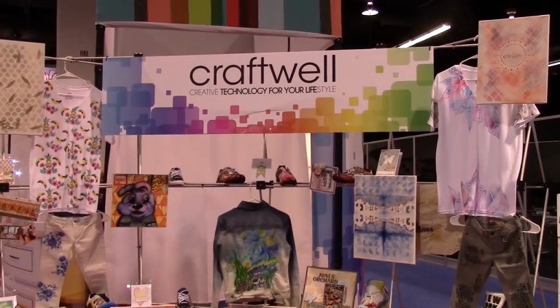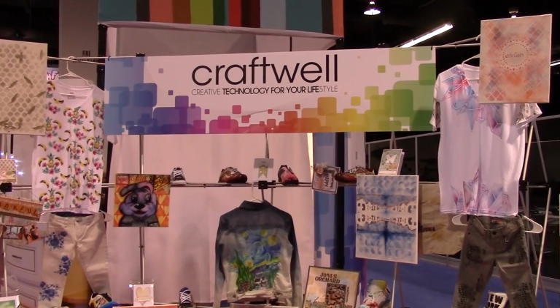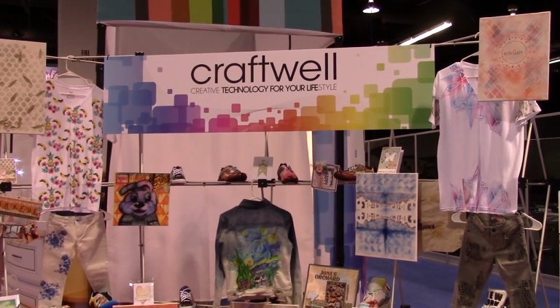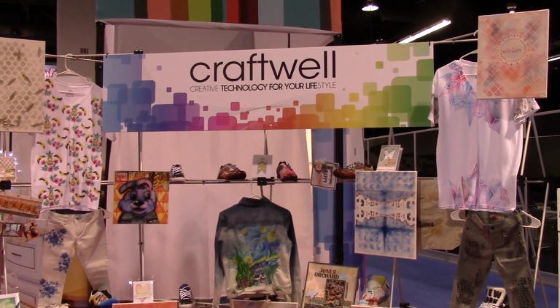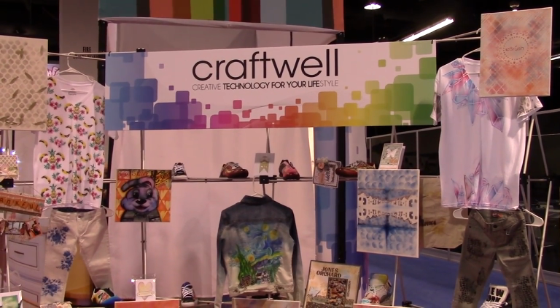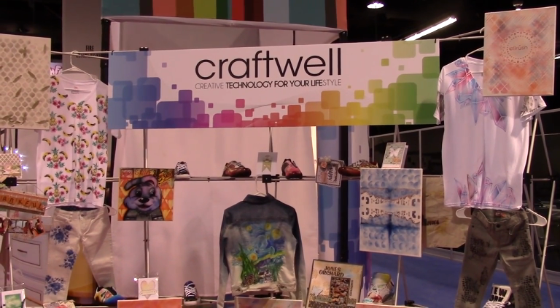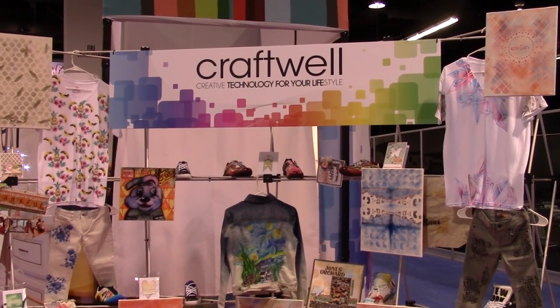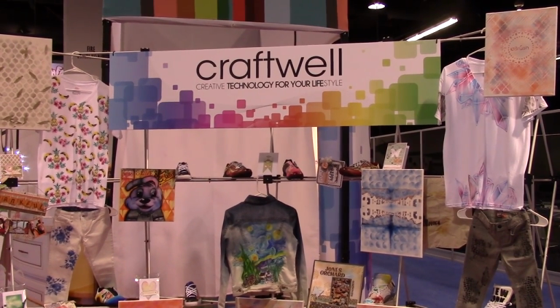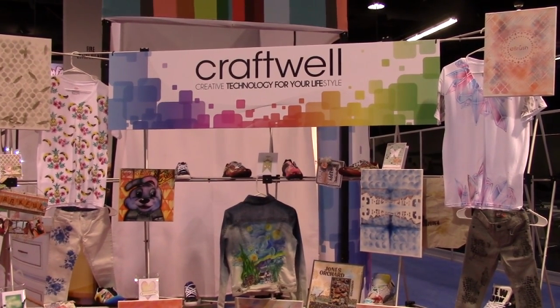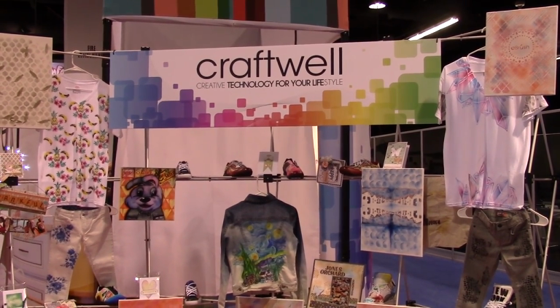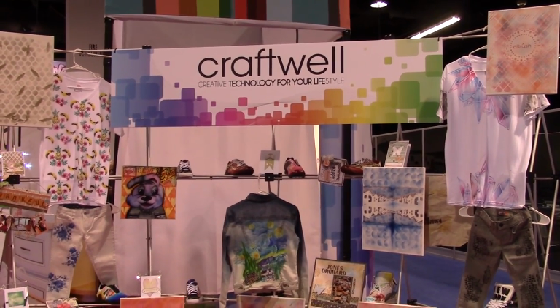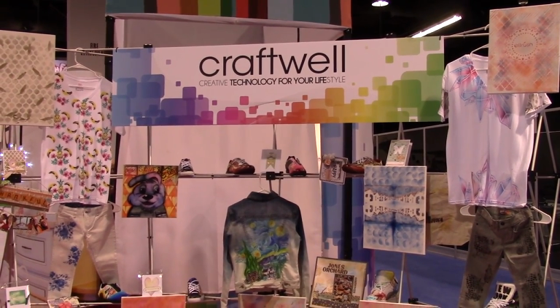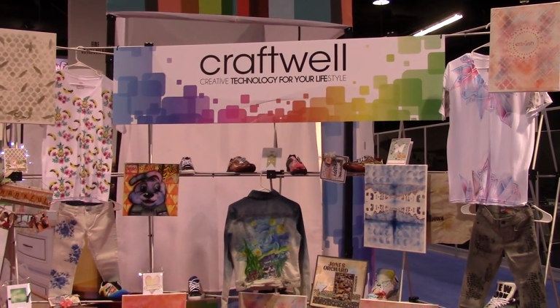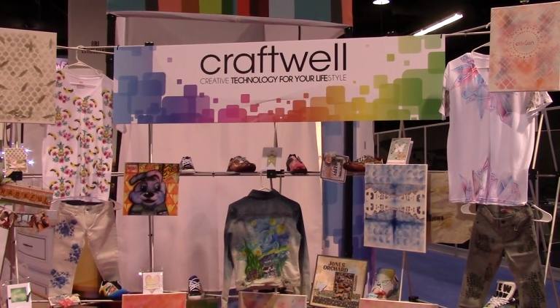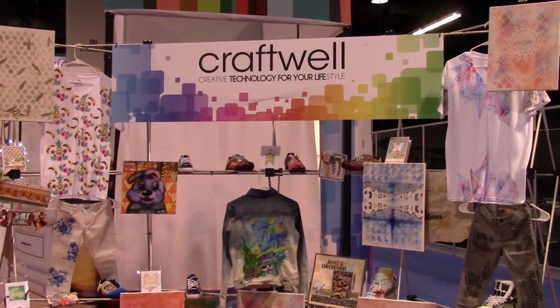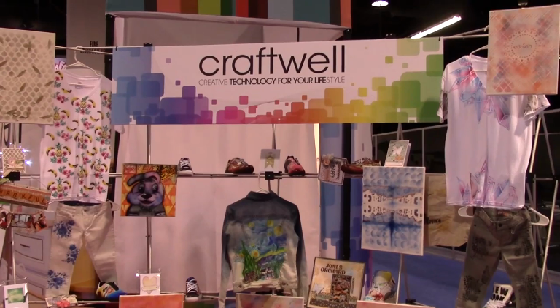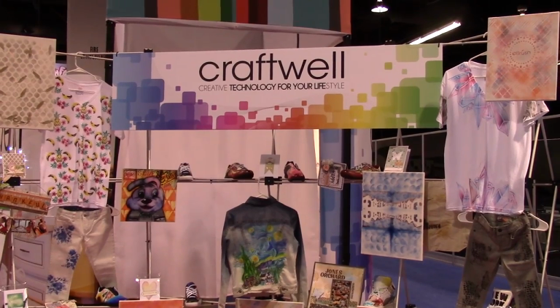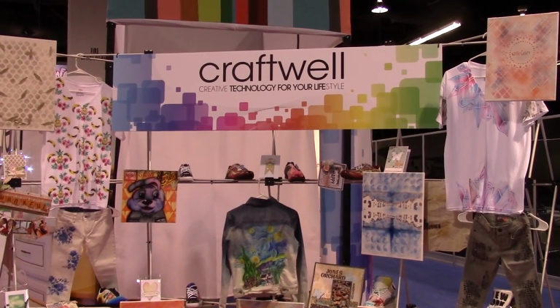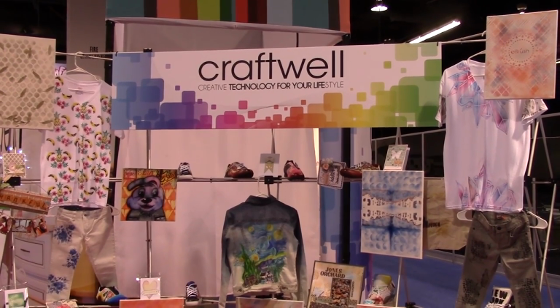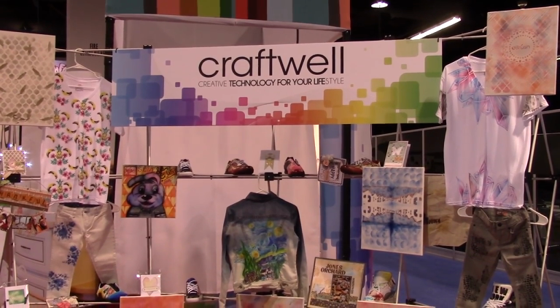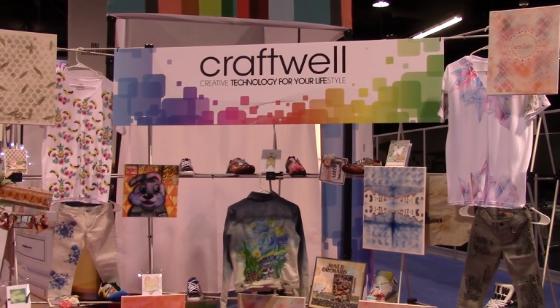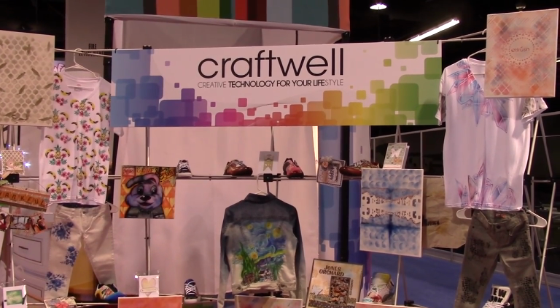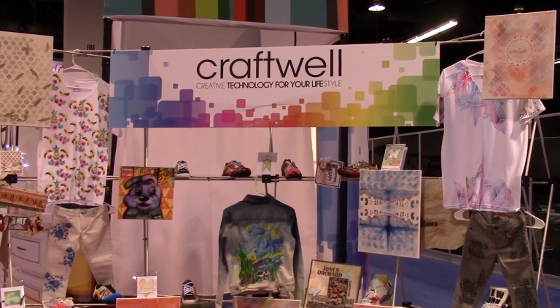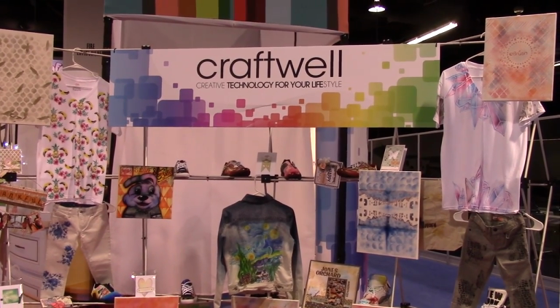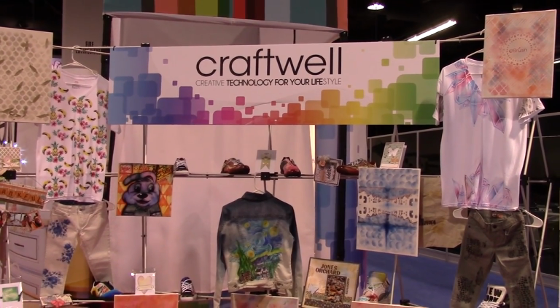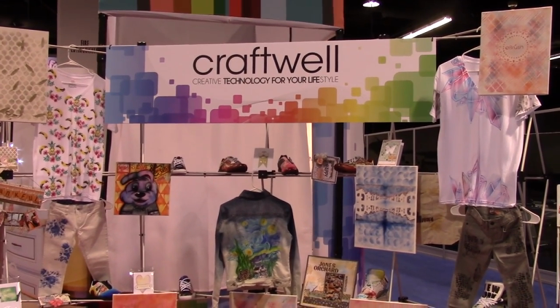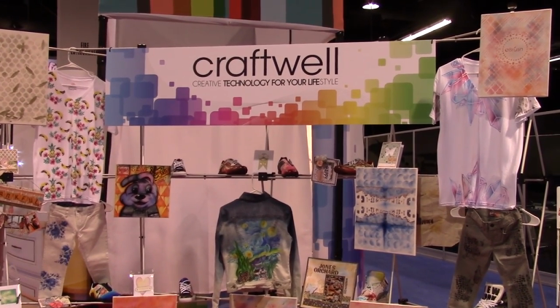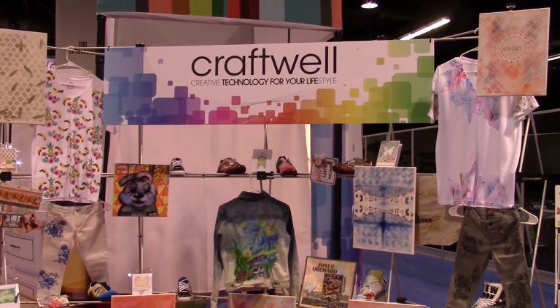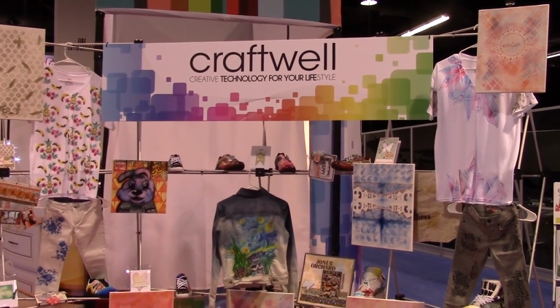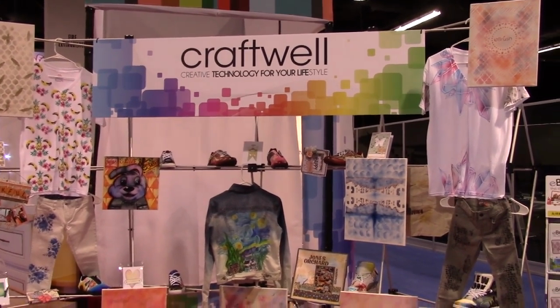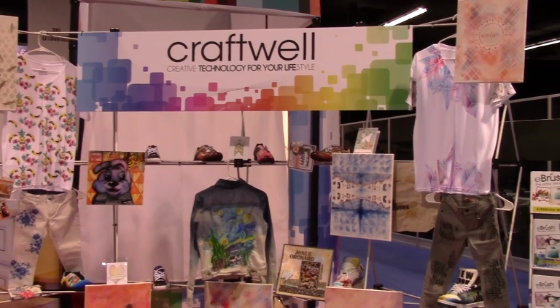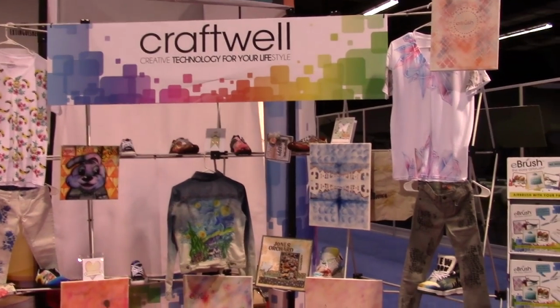Hello there paper crafters, we are at CHA's Mega Show 2015 in Anaheim, California. And as you can see, we are at the Craftwell booth. And they are known for lots of really fun tools and projects.